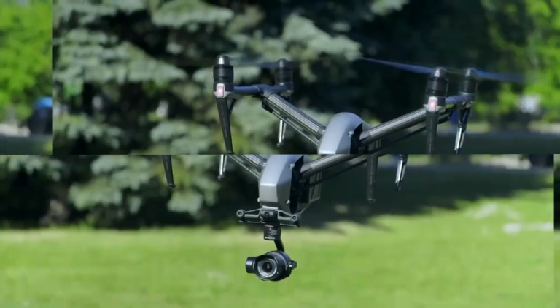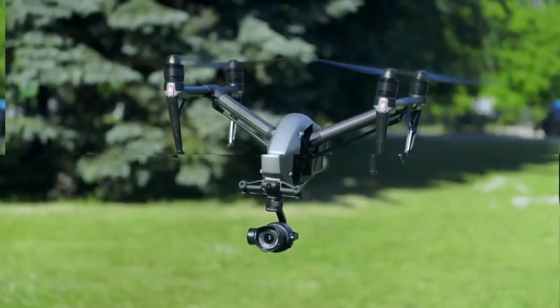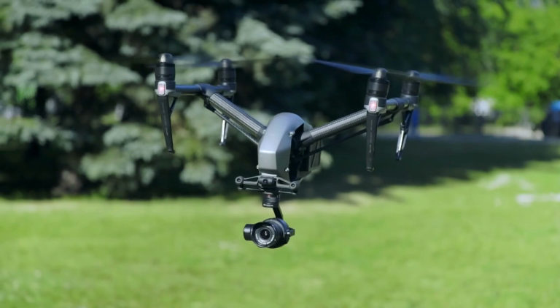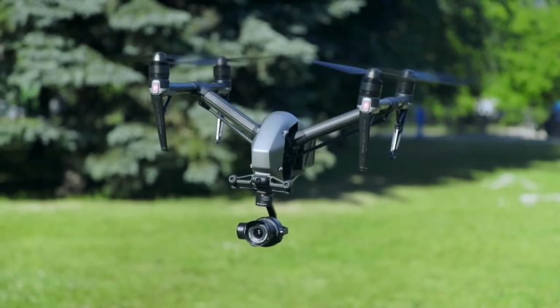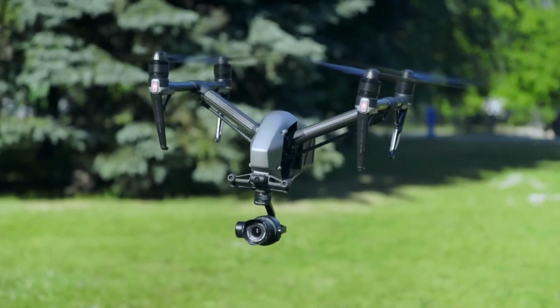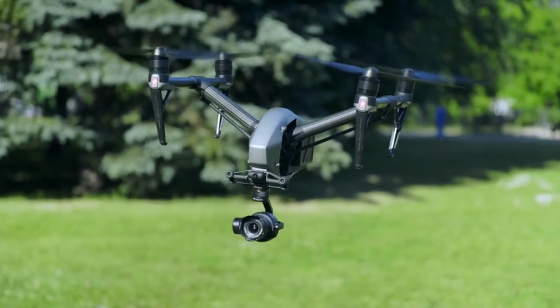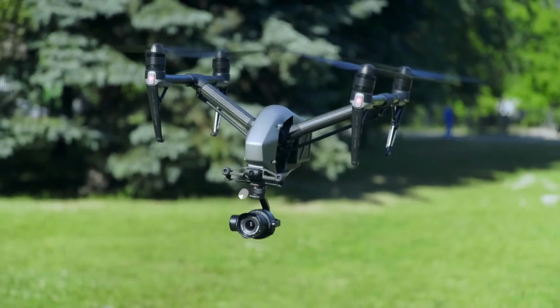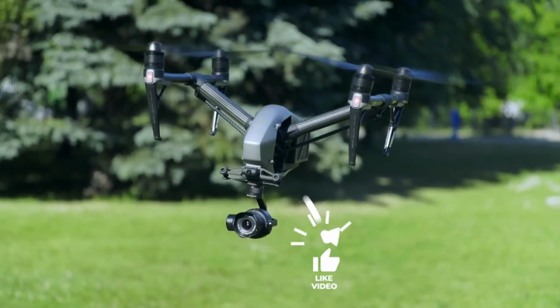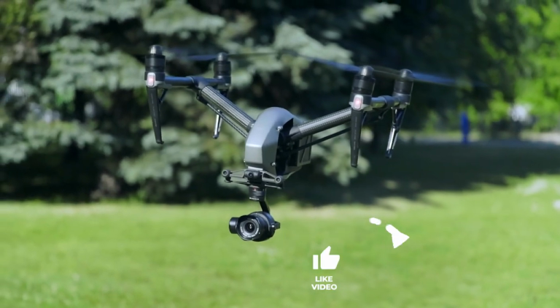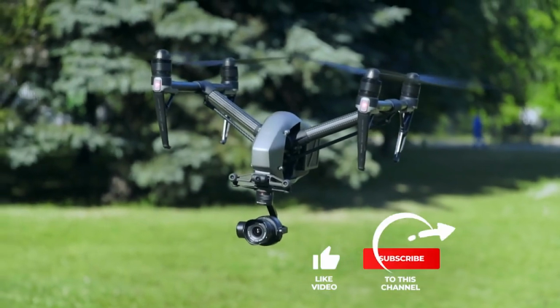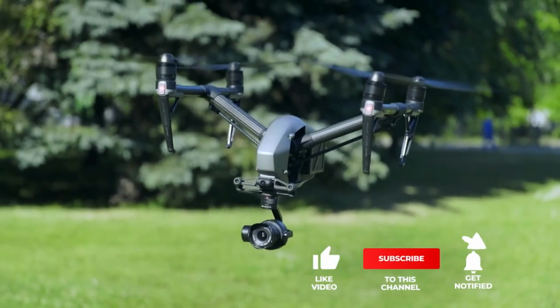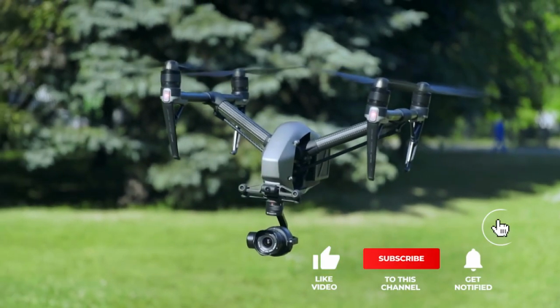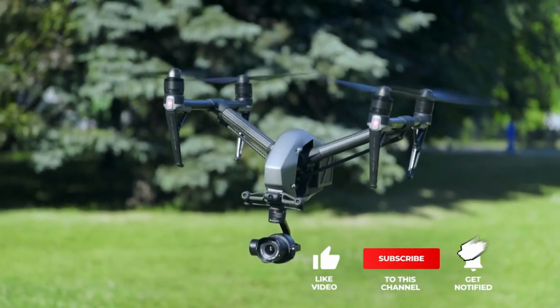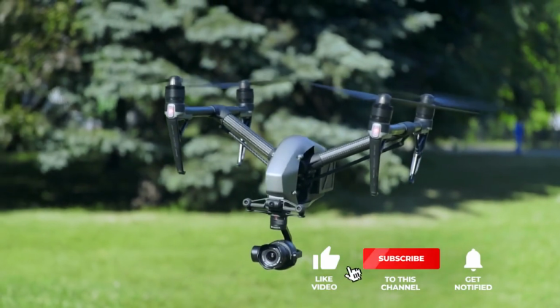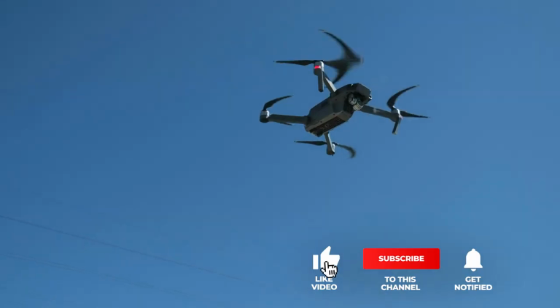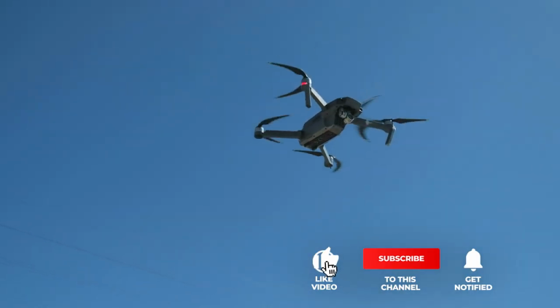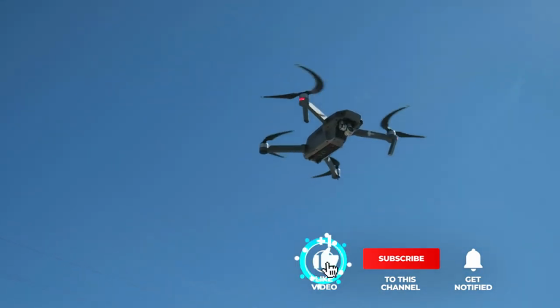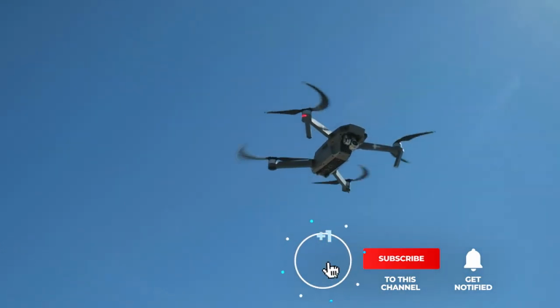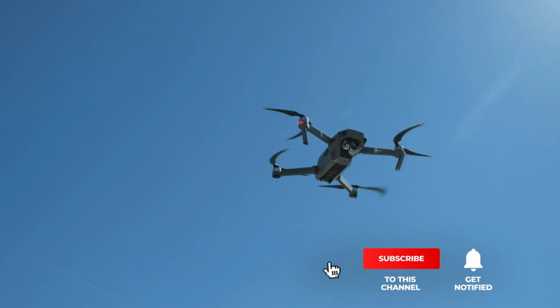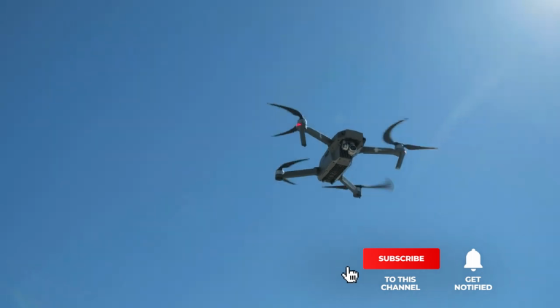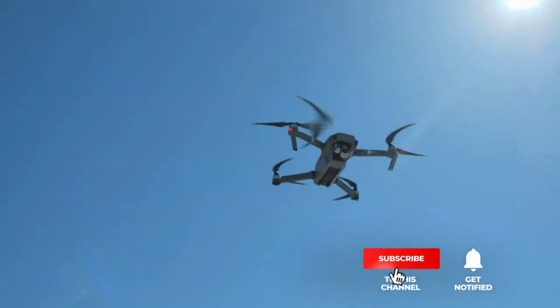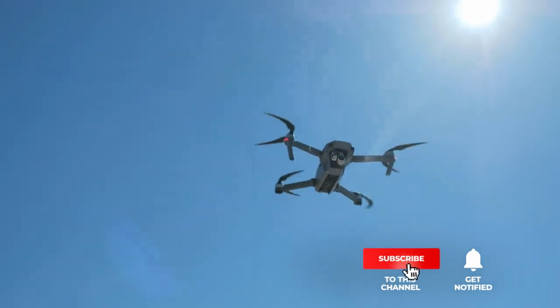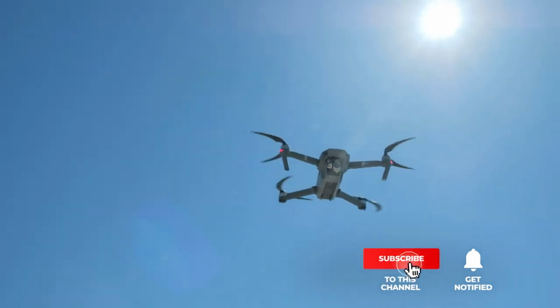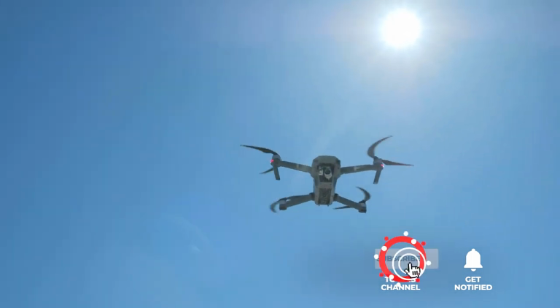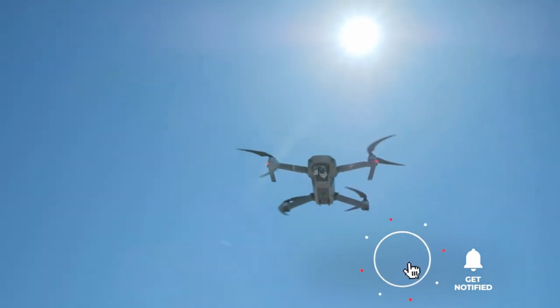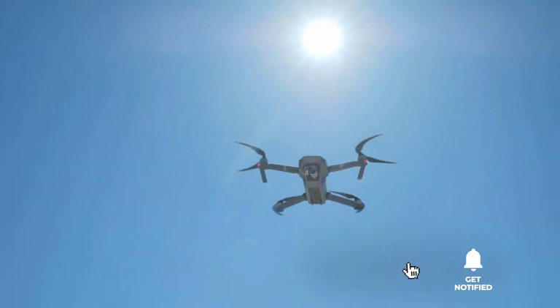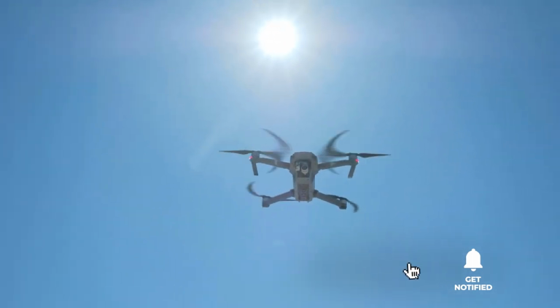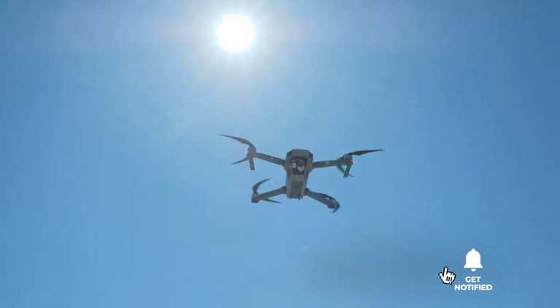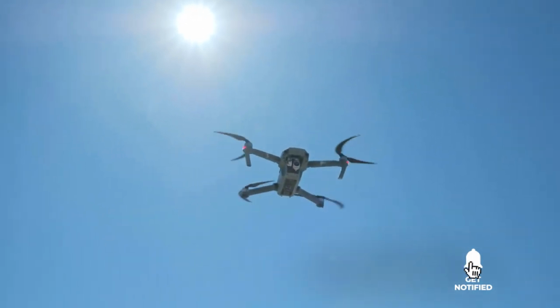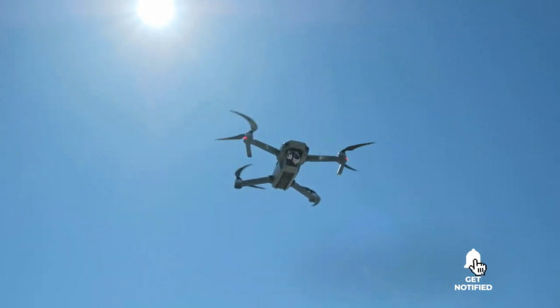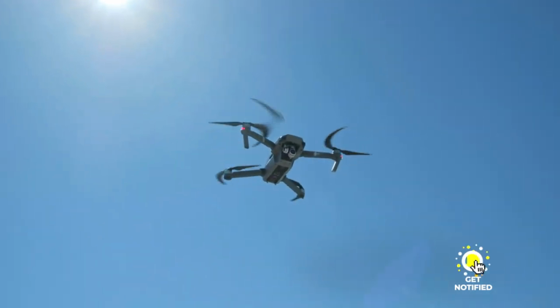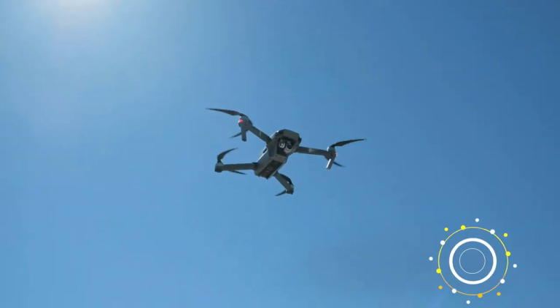Still haven't found a camera drone that meets your needs? Well, keep watching because we have more lined up for you. If this is your first time visiting our channel, be sure to subscribe and hit the bell icon to receive notifications of our next videos.